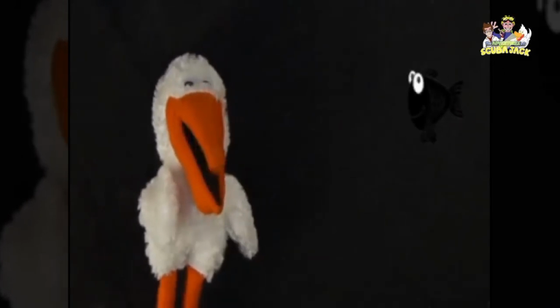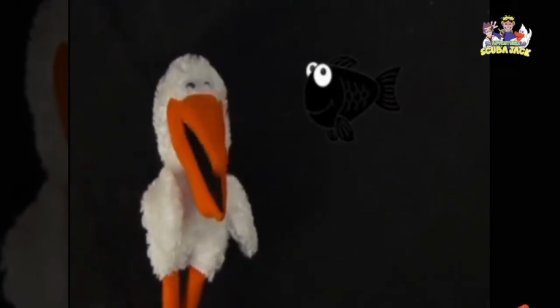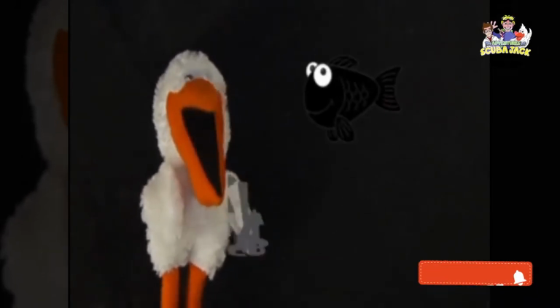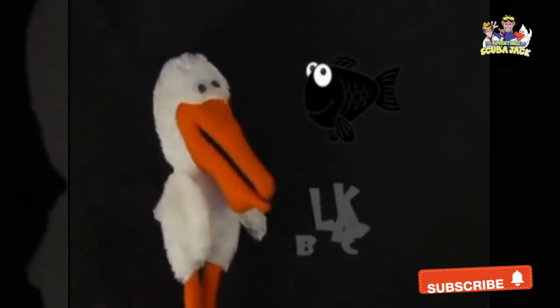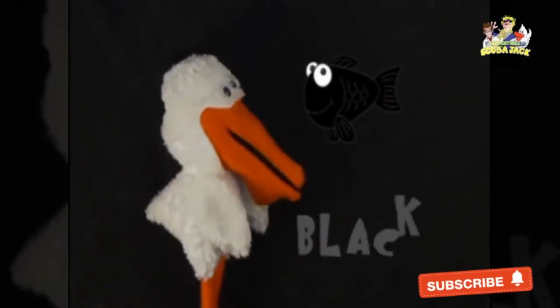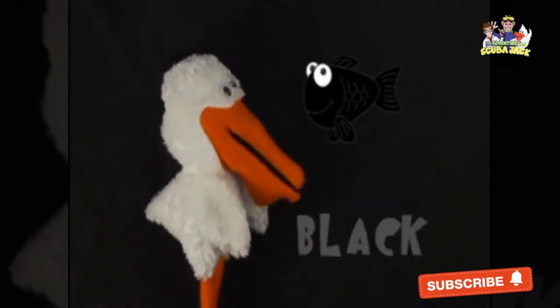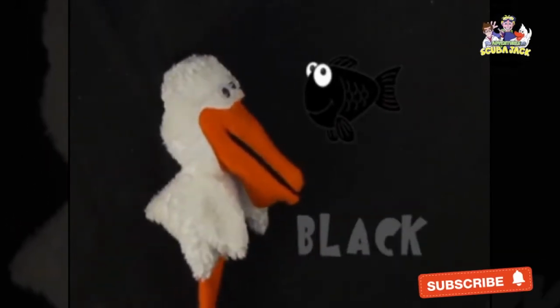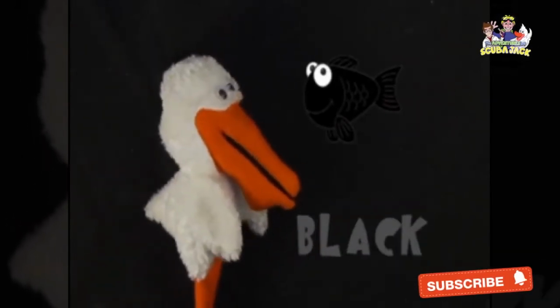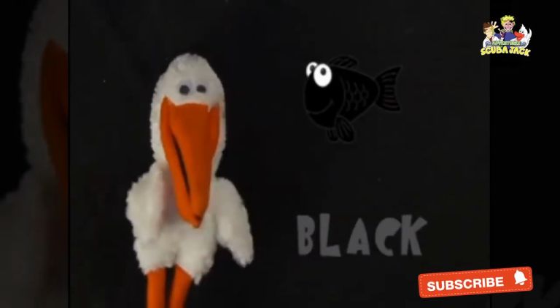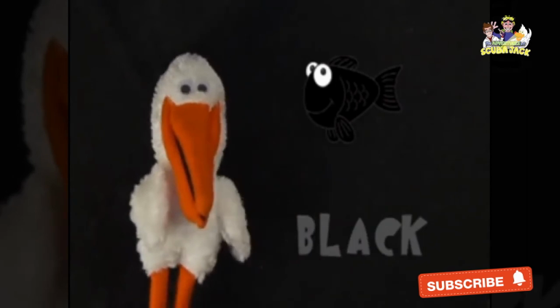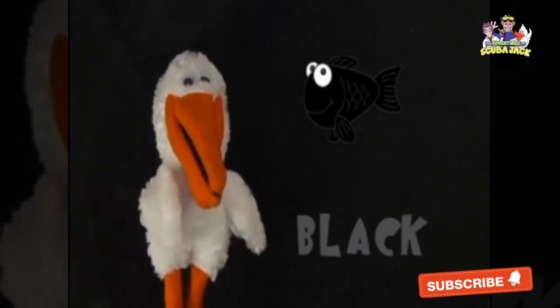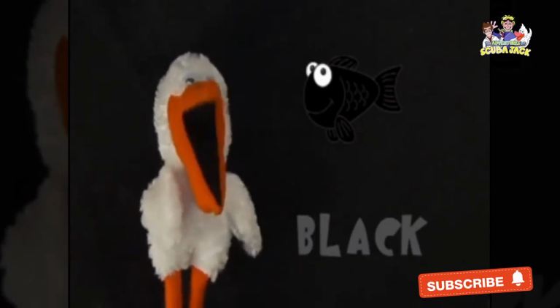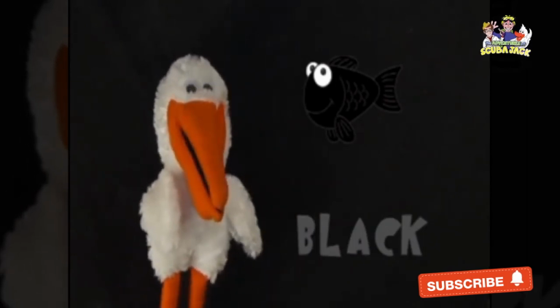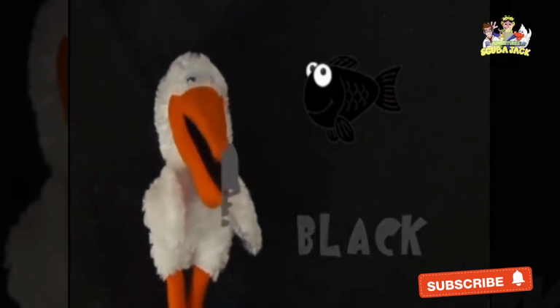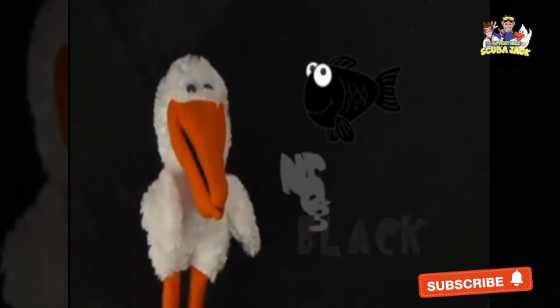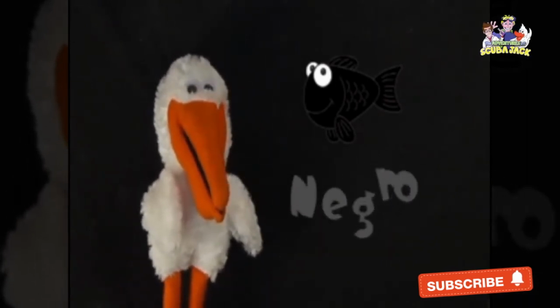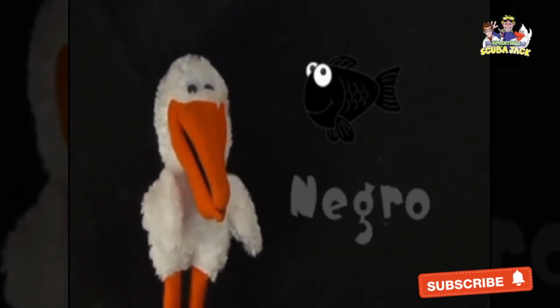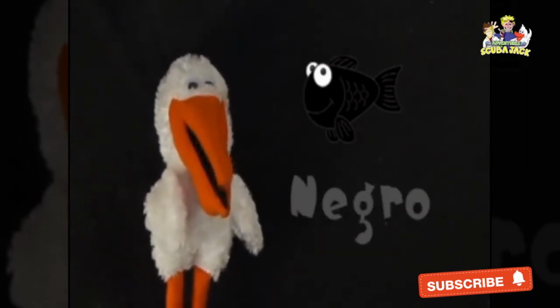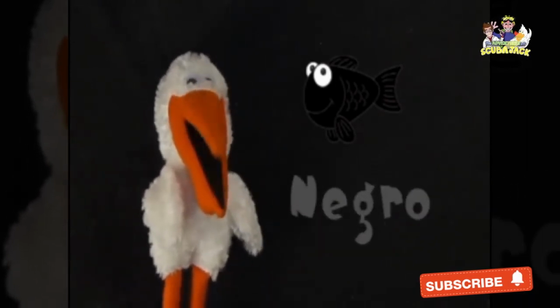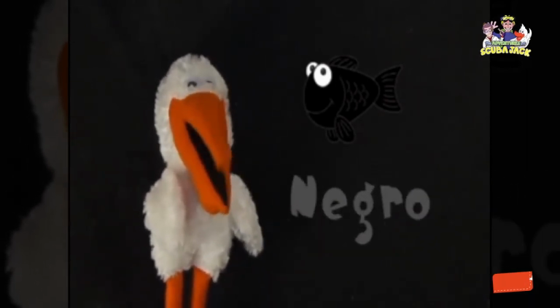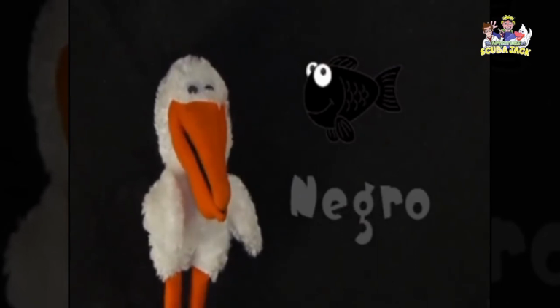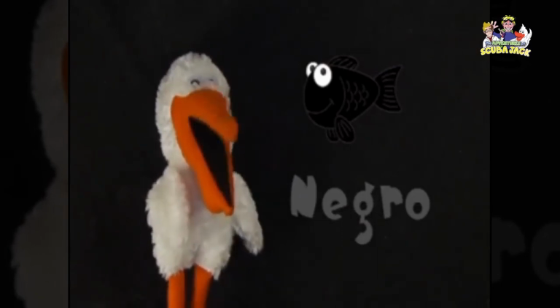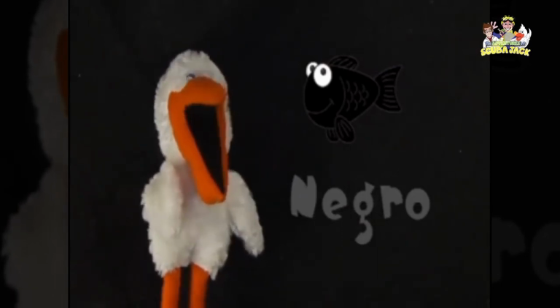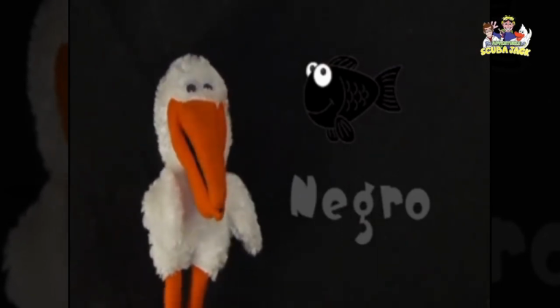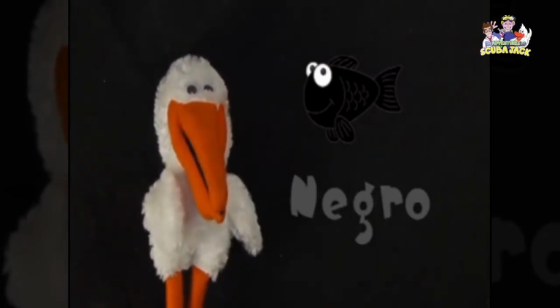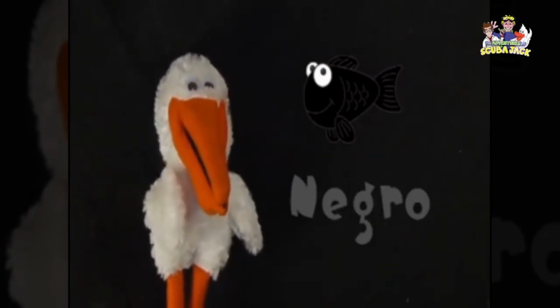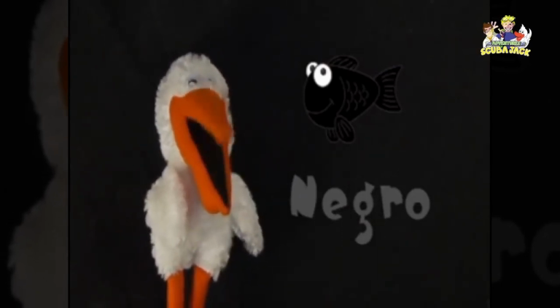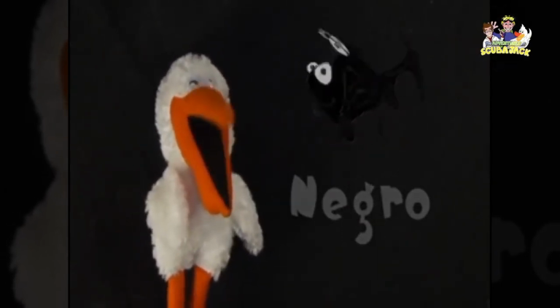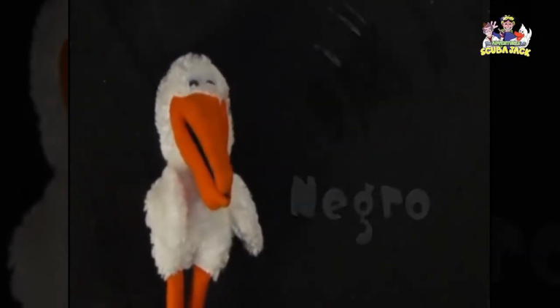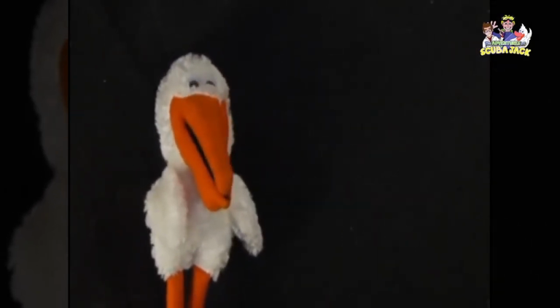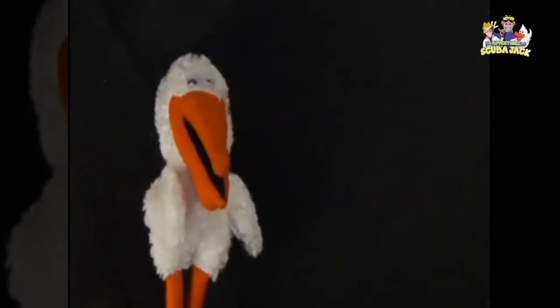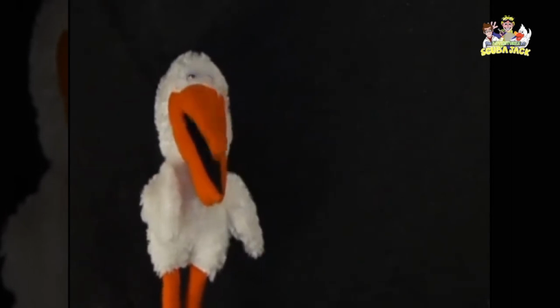This fish here is black. In Spanish black is negro. Can you say negro? Negro. Very good! Muy bien.